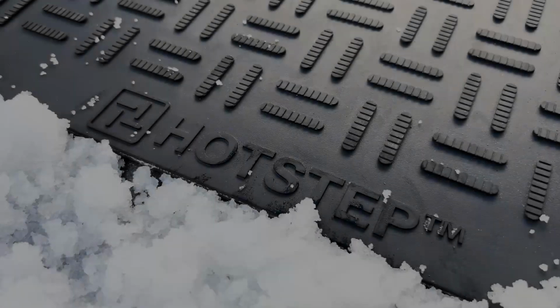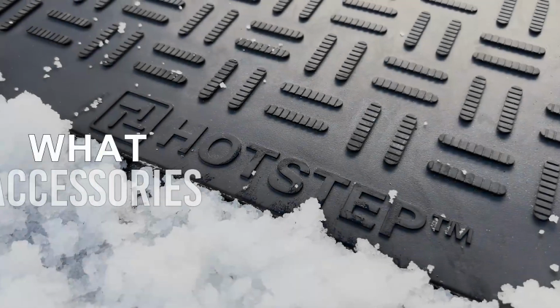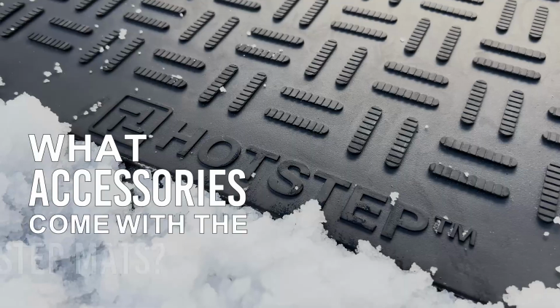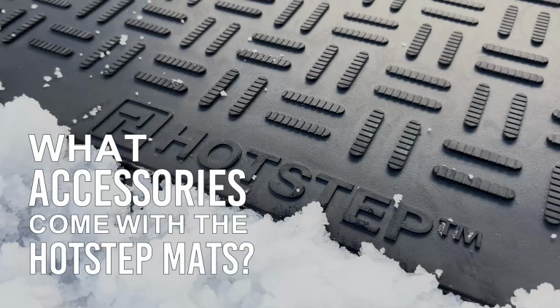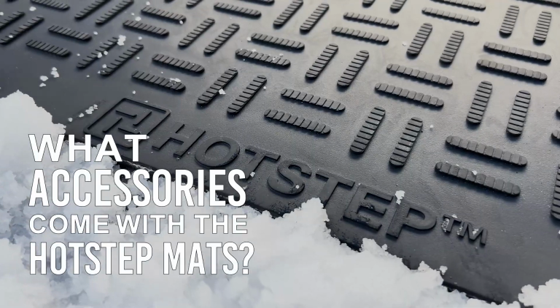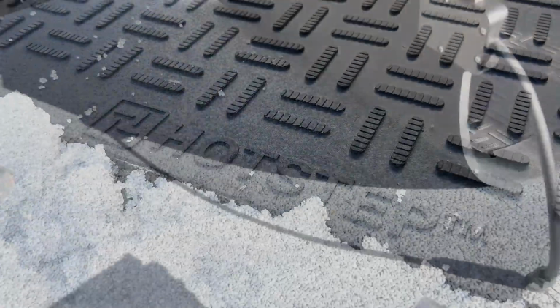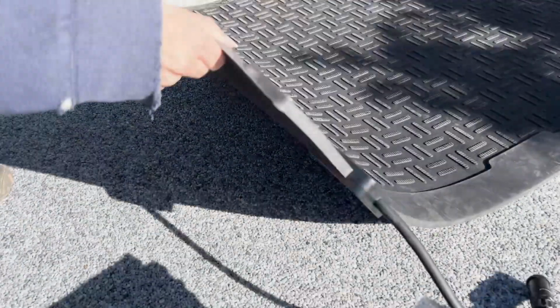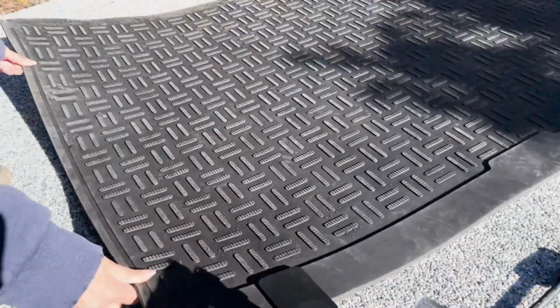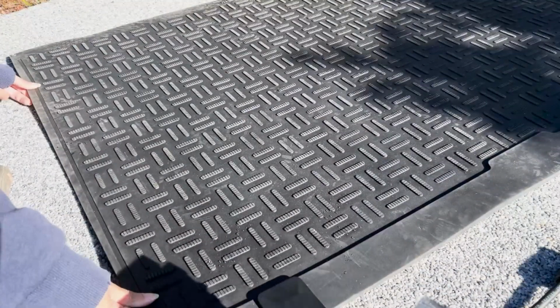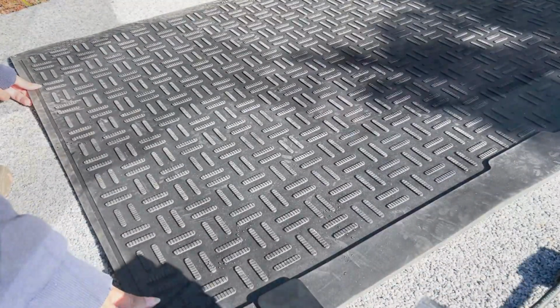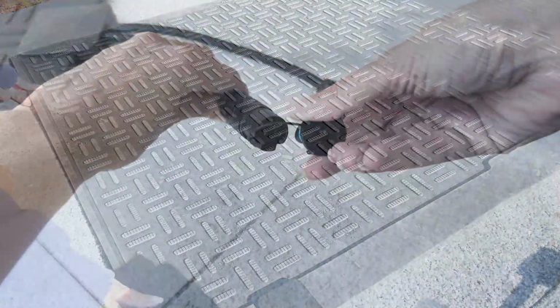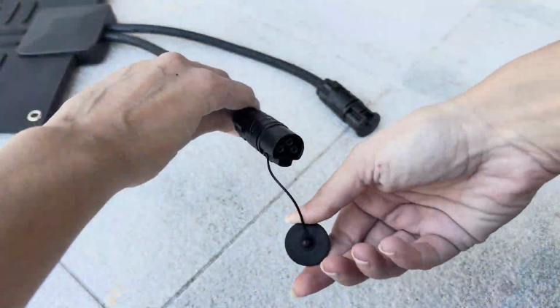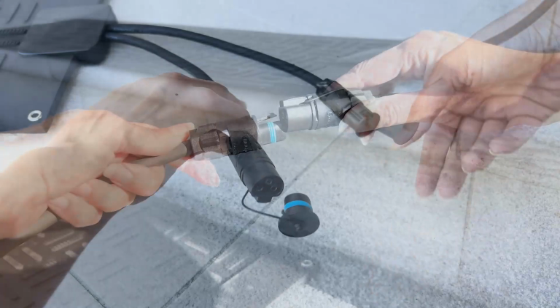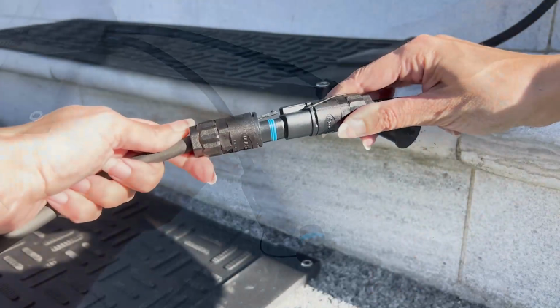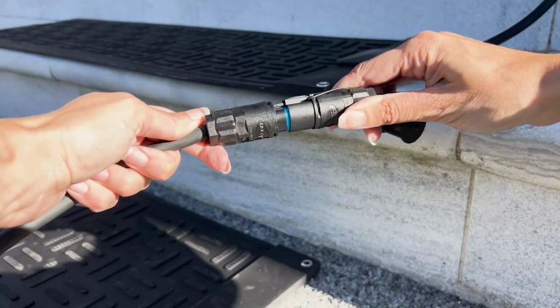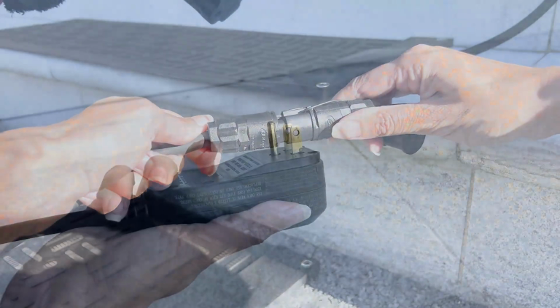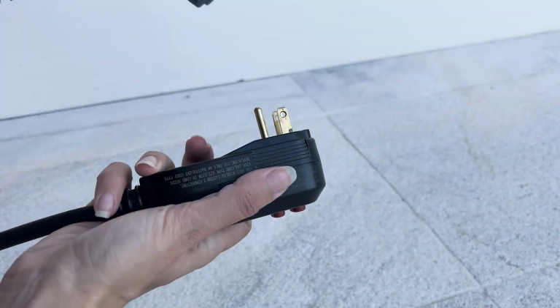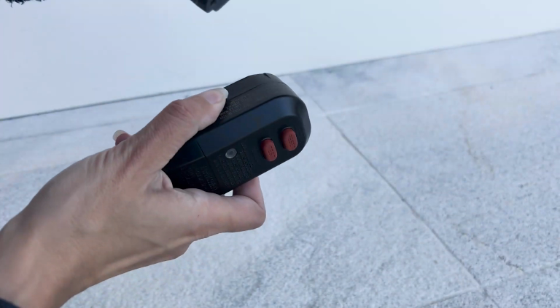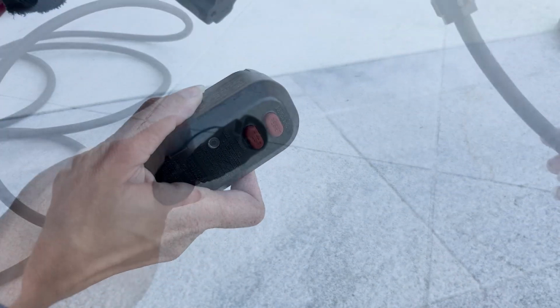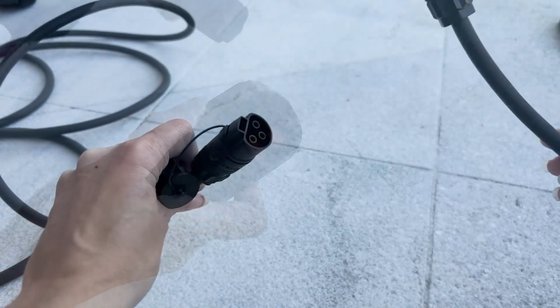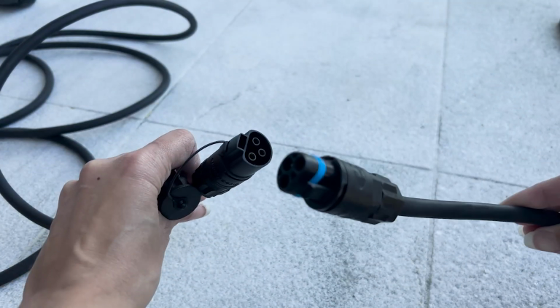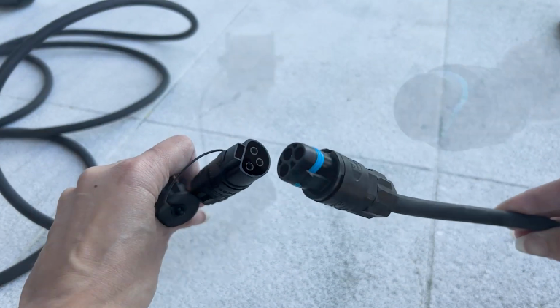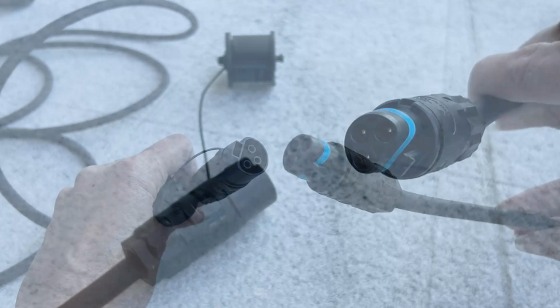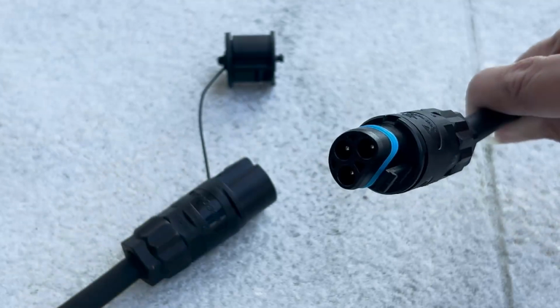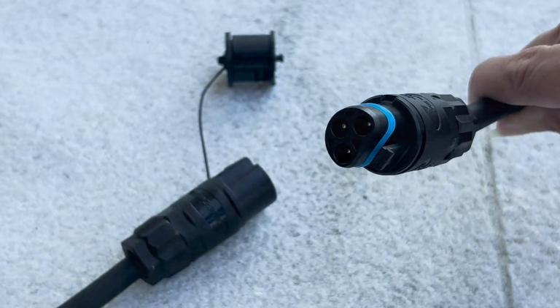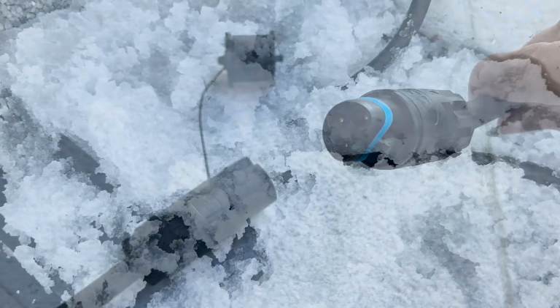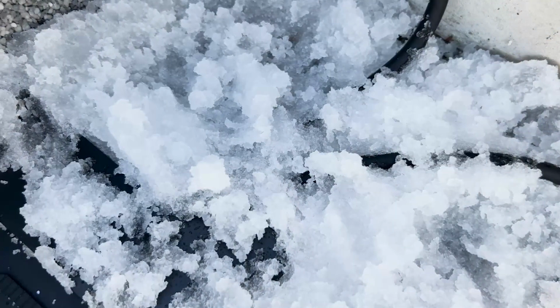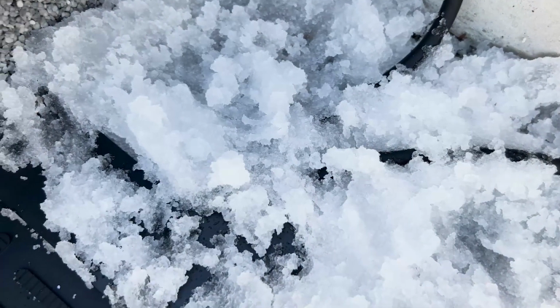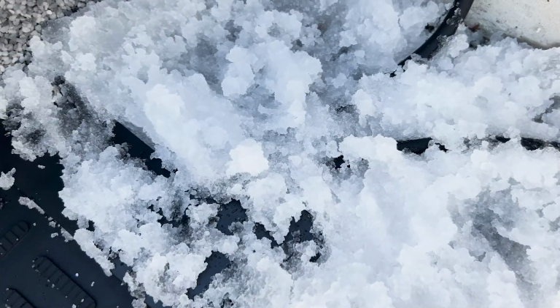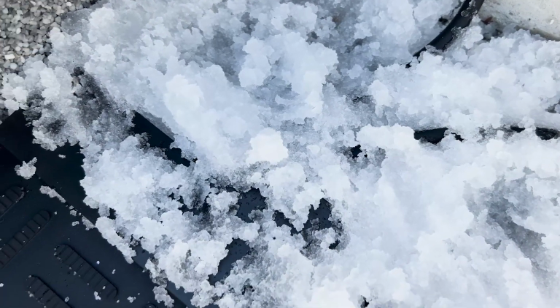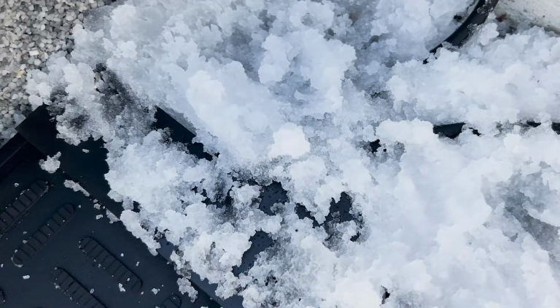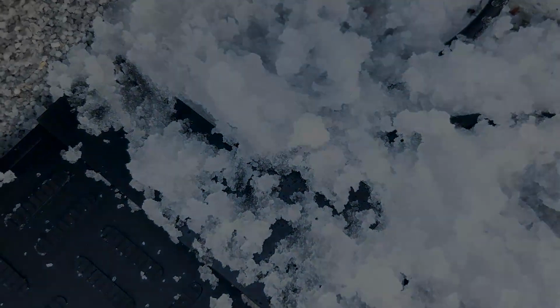What accessories come with the hot step mats? To complete your snow melting system, hot step also provides essential accessories like the GFCI power unit and watertight extension cable. These waterproof accessories ensure your setup is safe and effective no matter how harsh the weather gets.